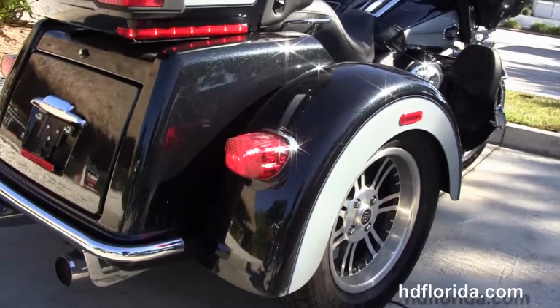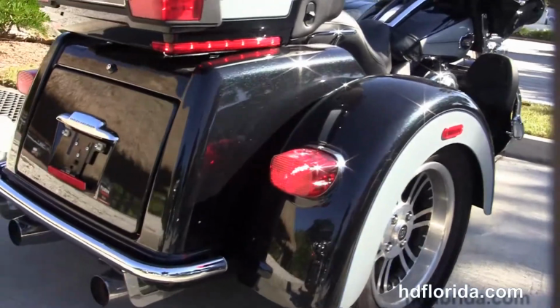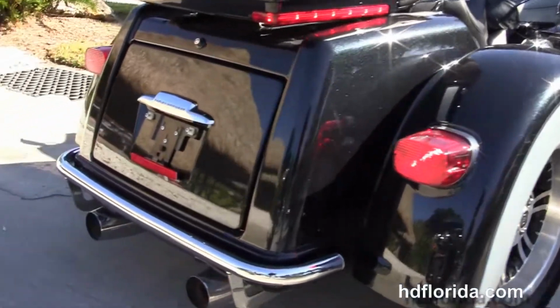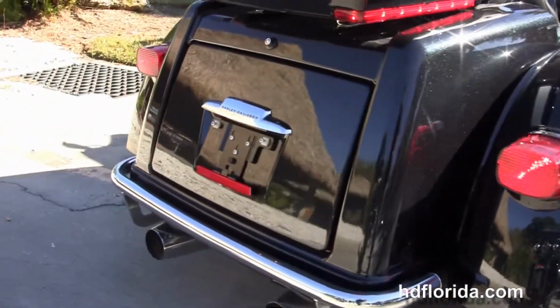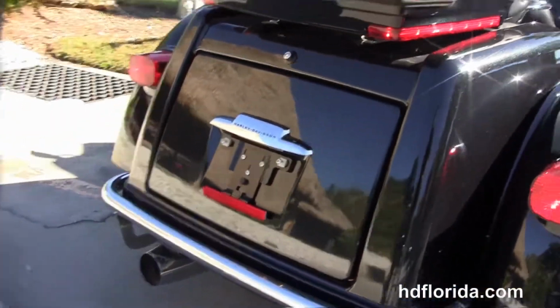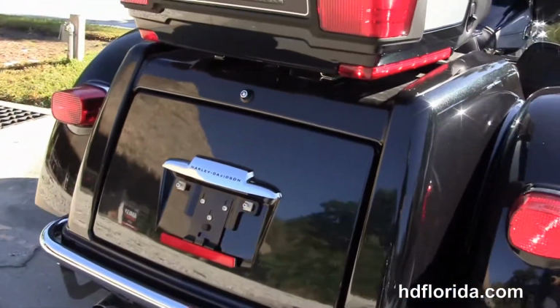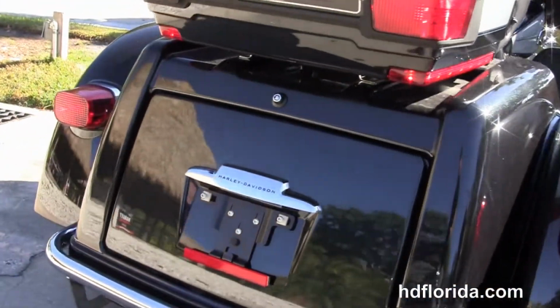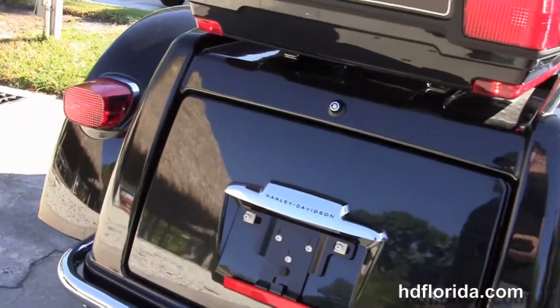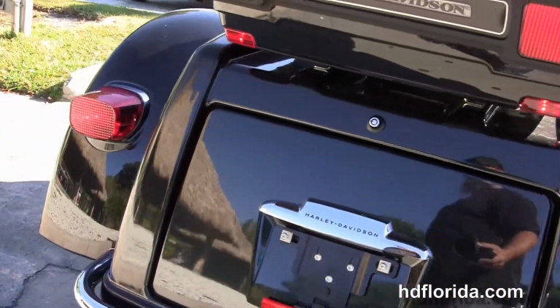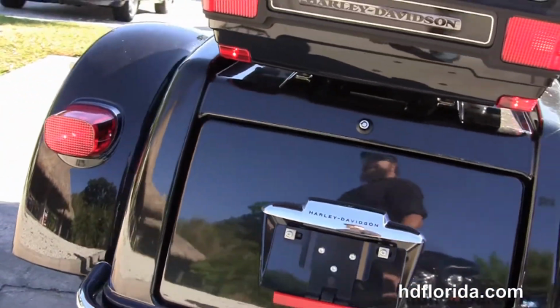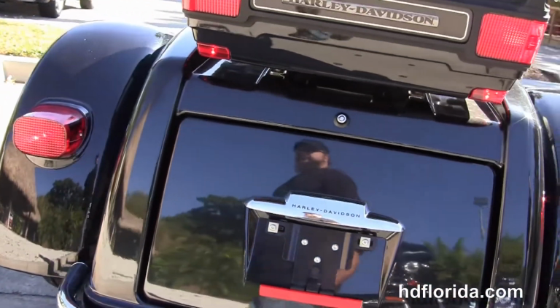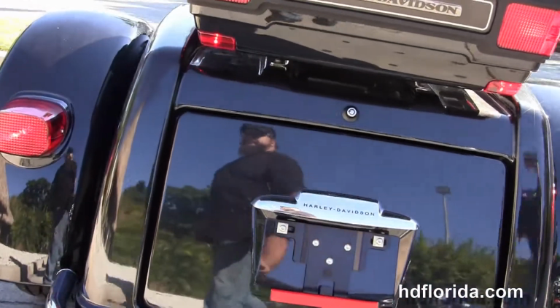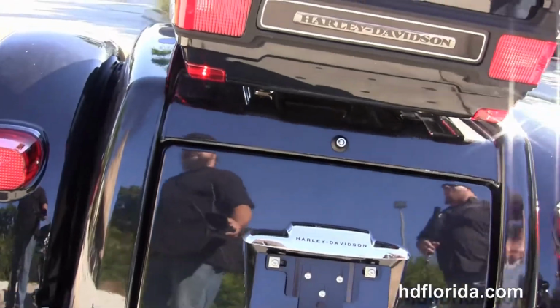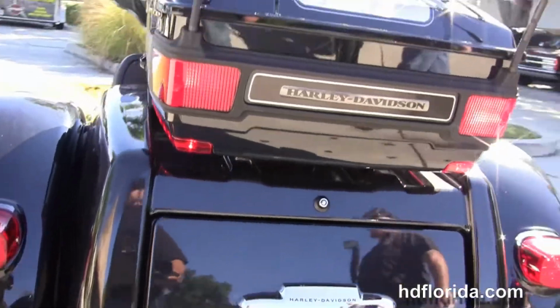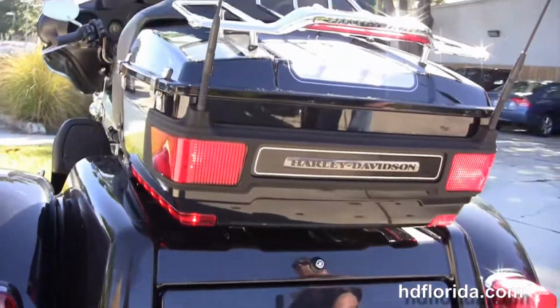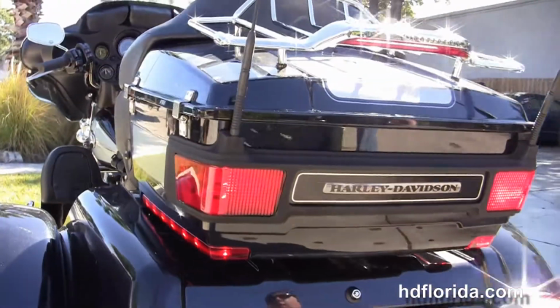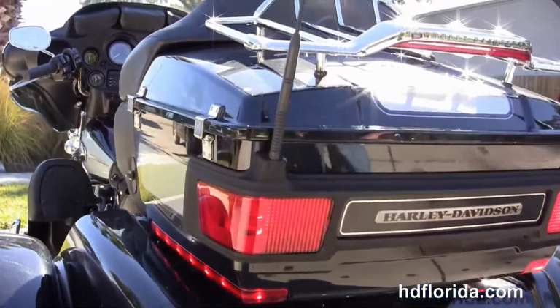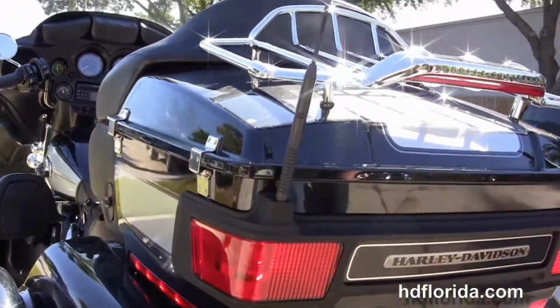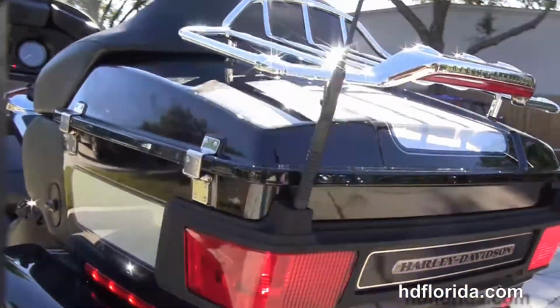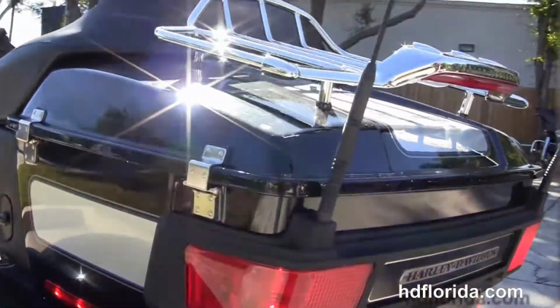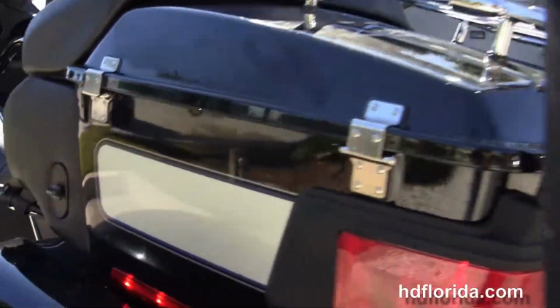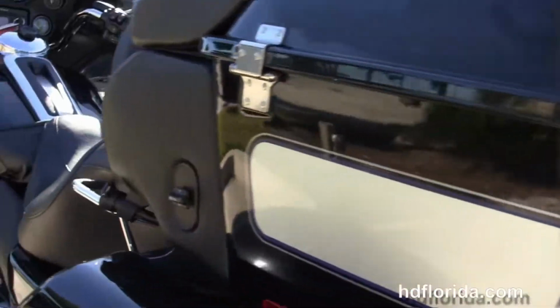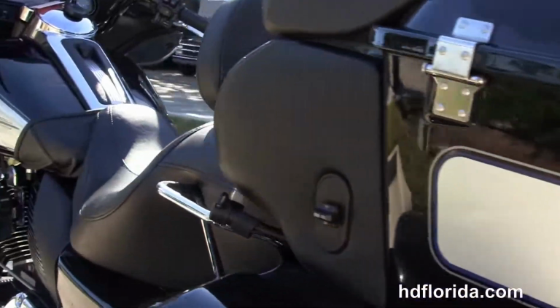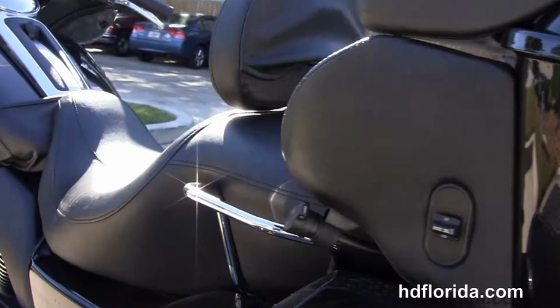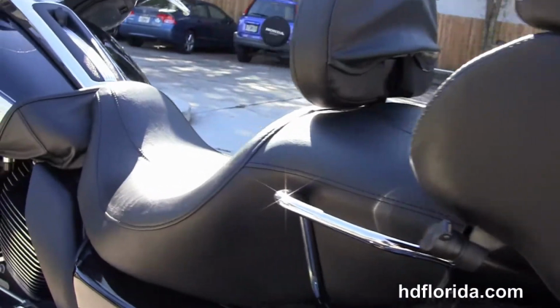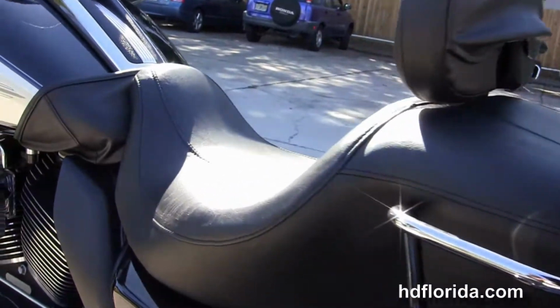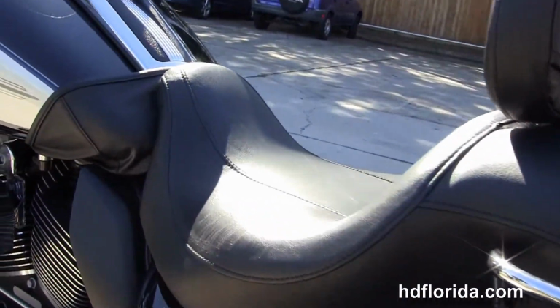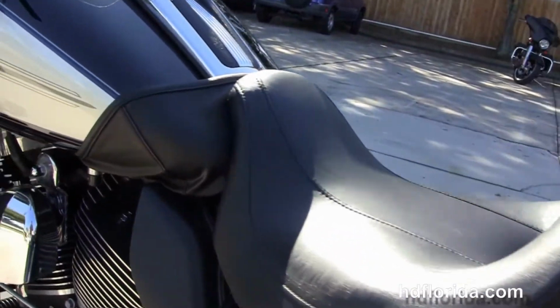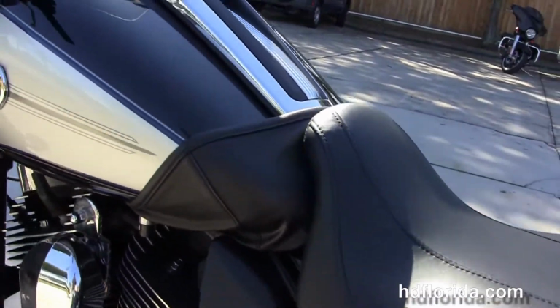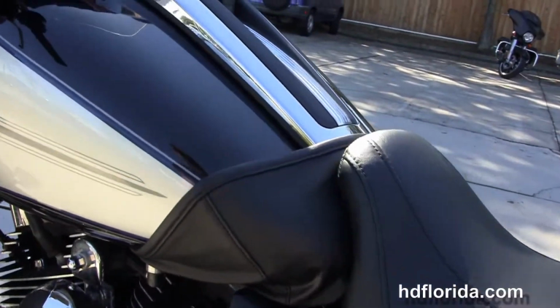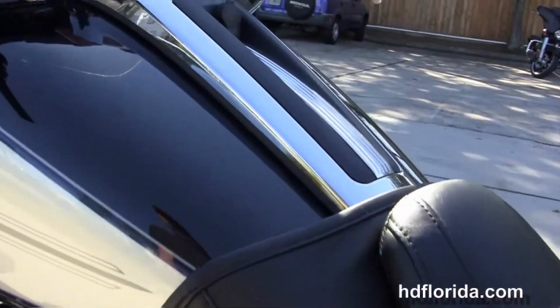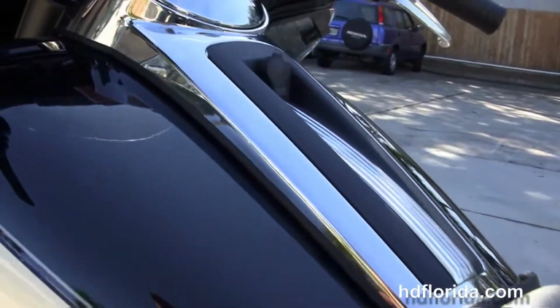We've got the additional chrome rear bumper protecting the large capacity trunk. The King Tour Pack with the additional chrome lighted air wing luggage rack. Tour Inspire 2-up seat with additional rider's backrest.